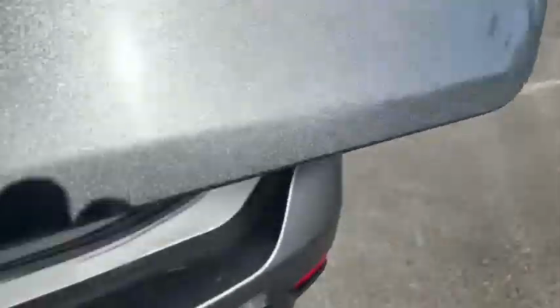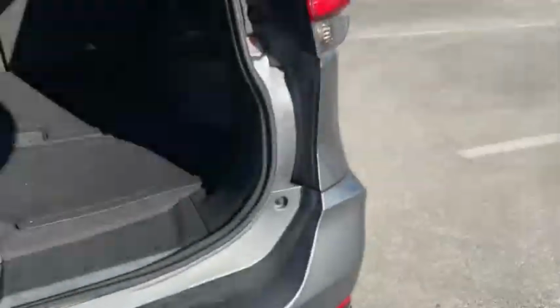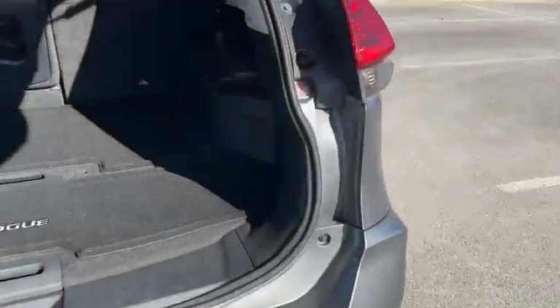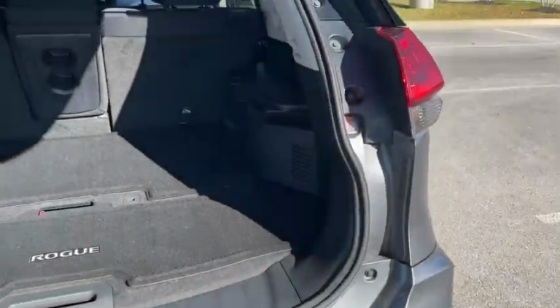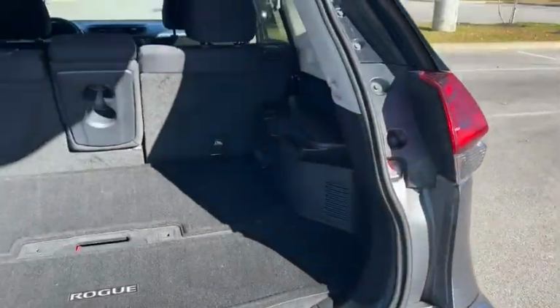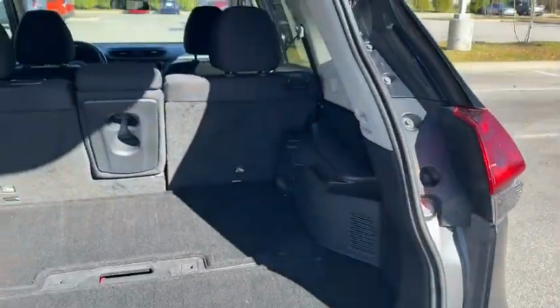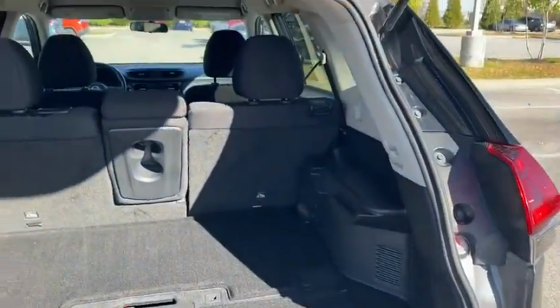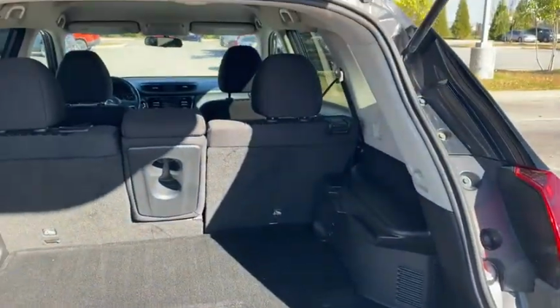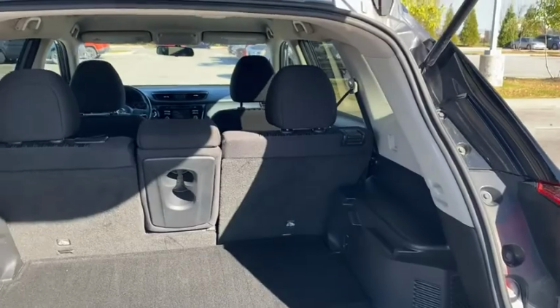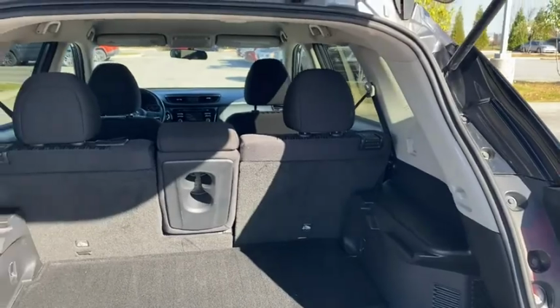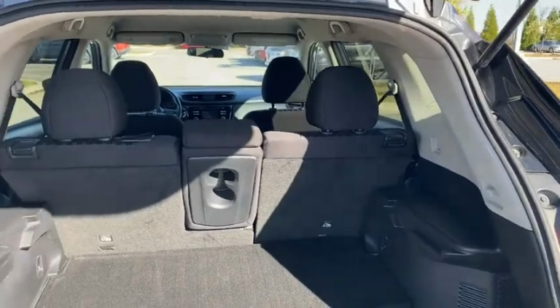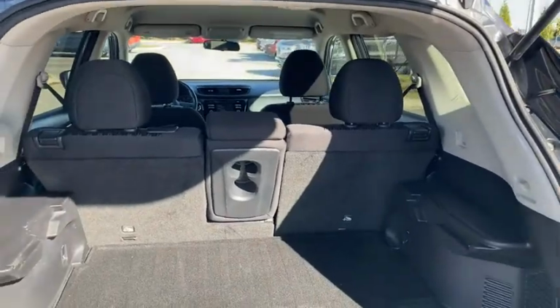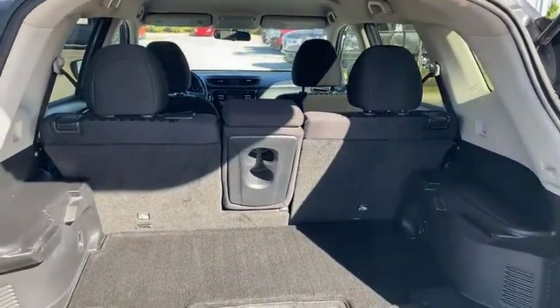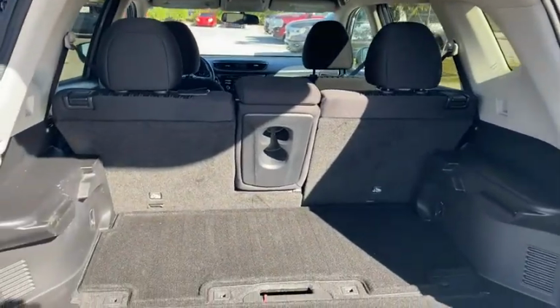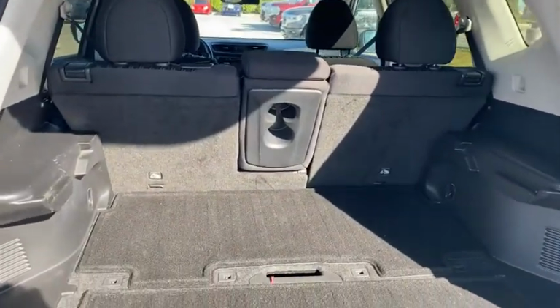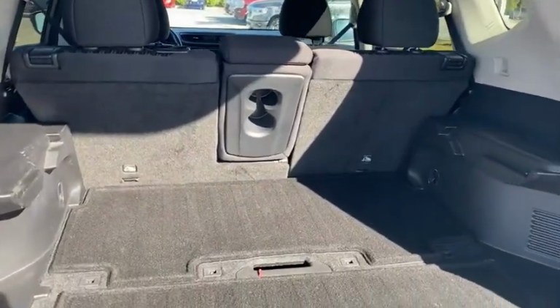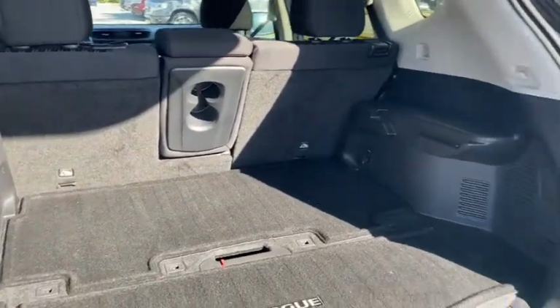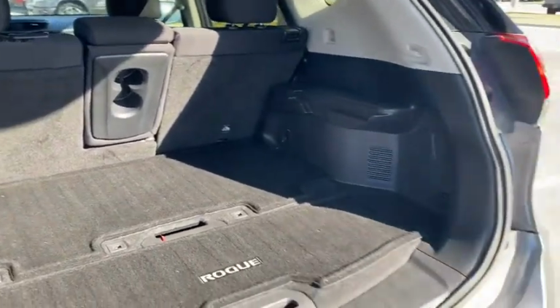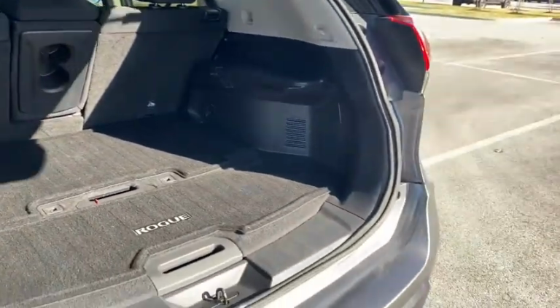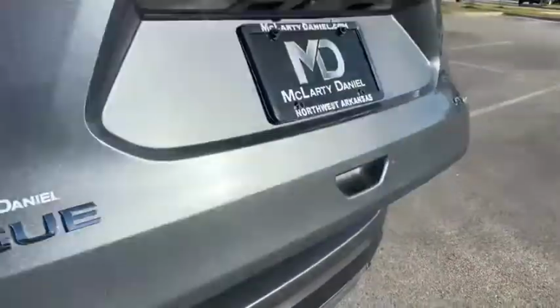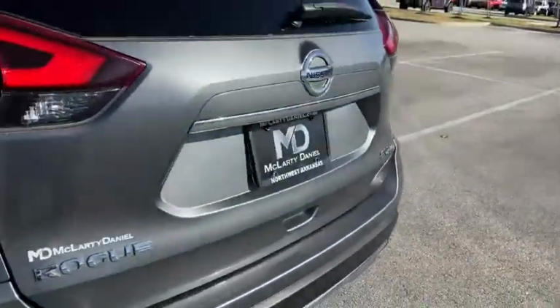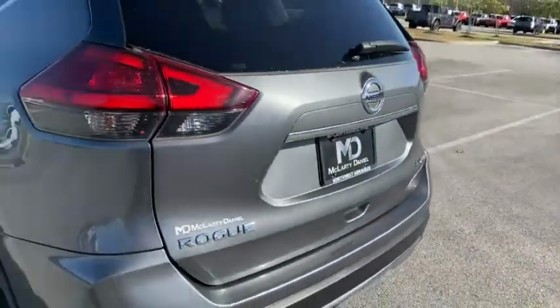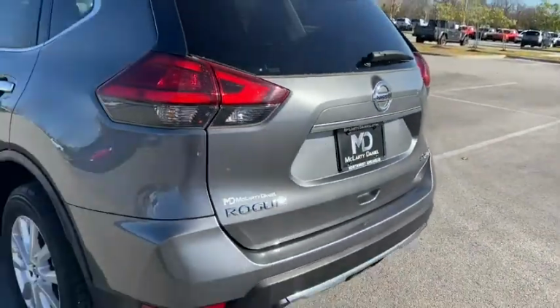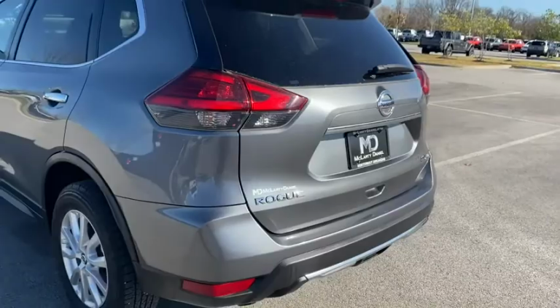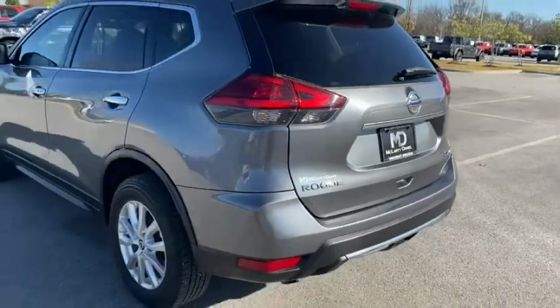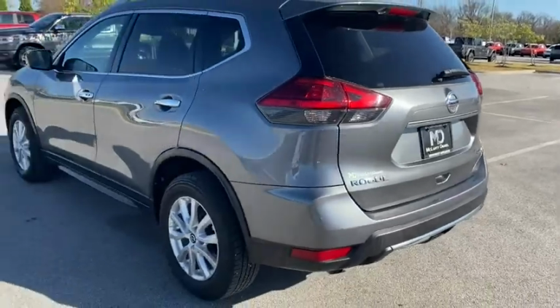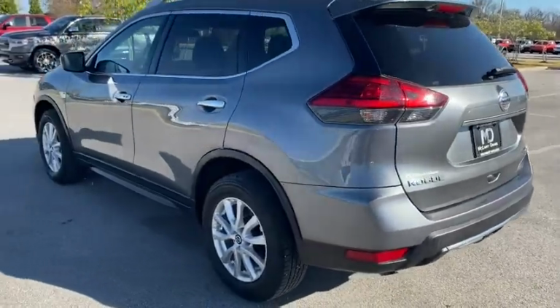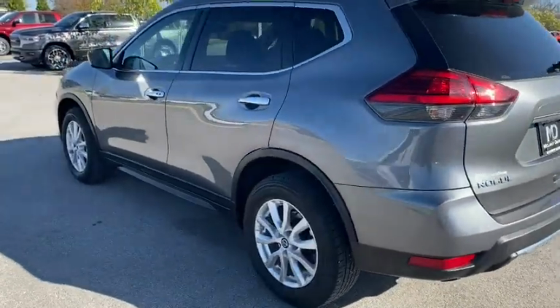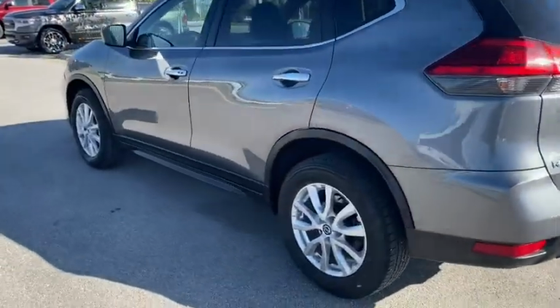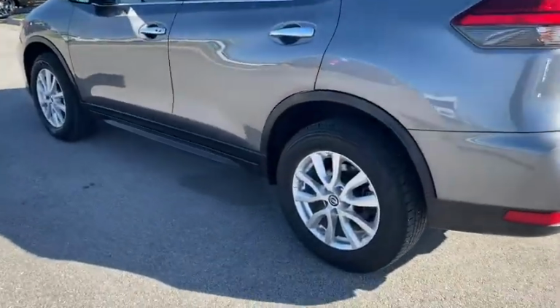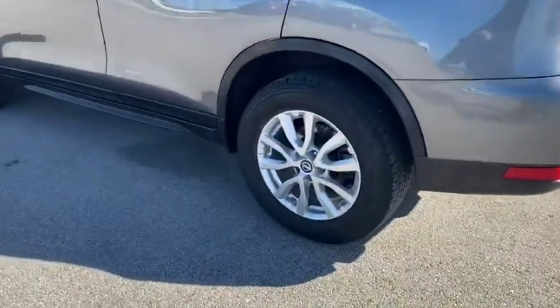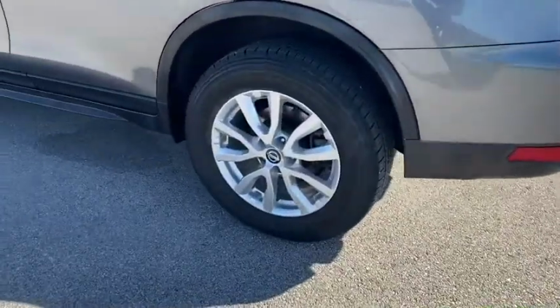This vehicle has less than 65,000 miles. Here are some of this vehicle's great options: traction control, dual airbags, power steering, four-wheel disc brakes.